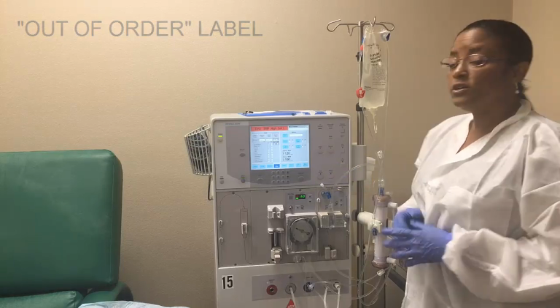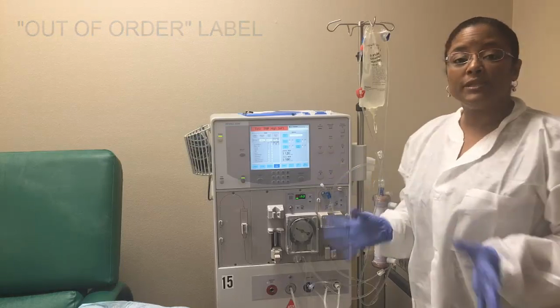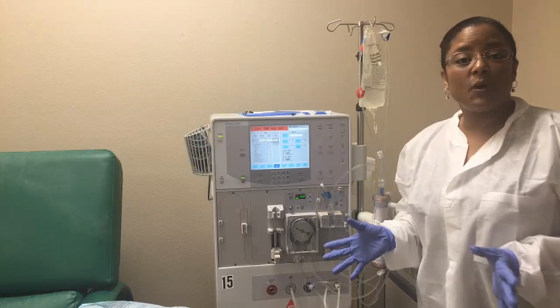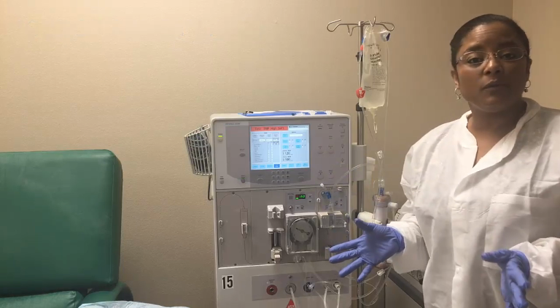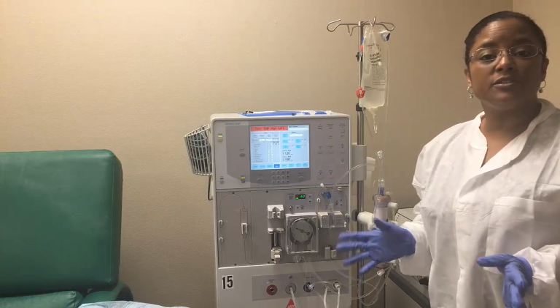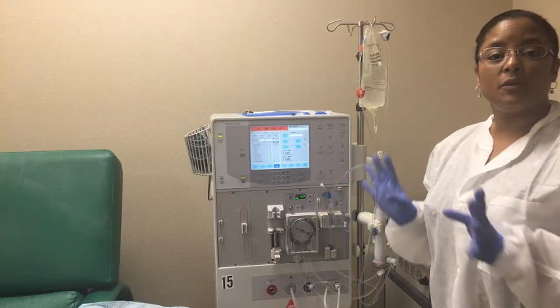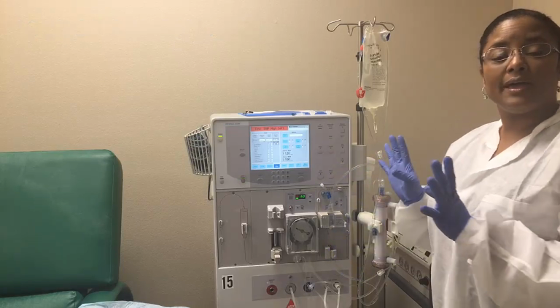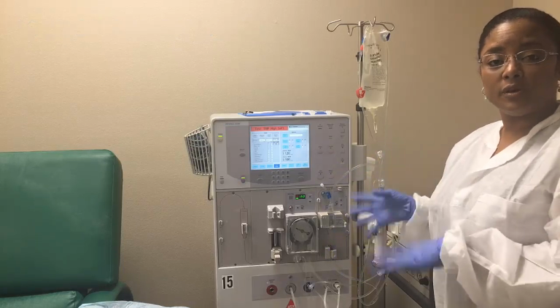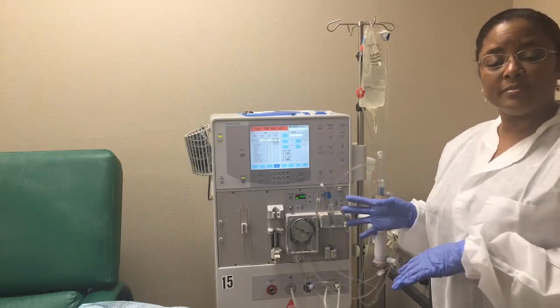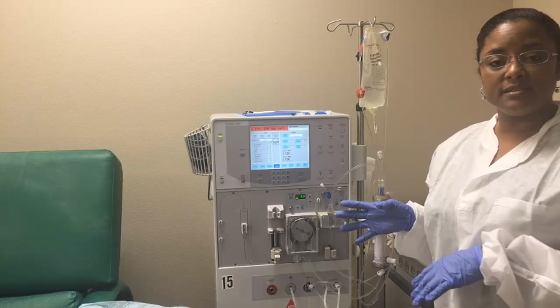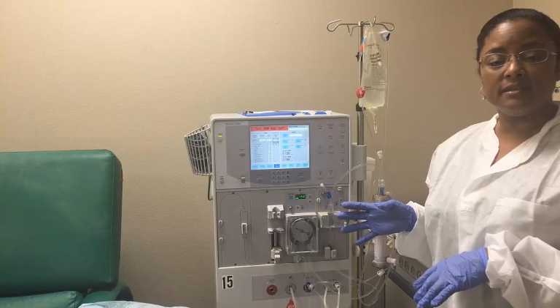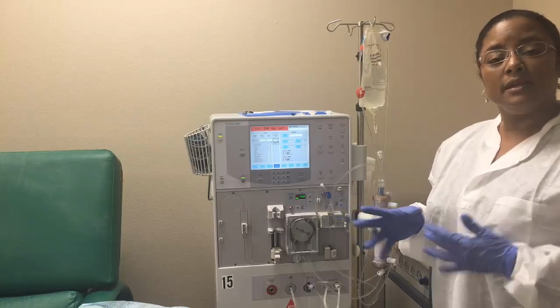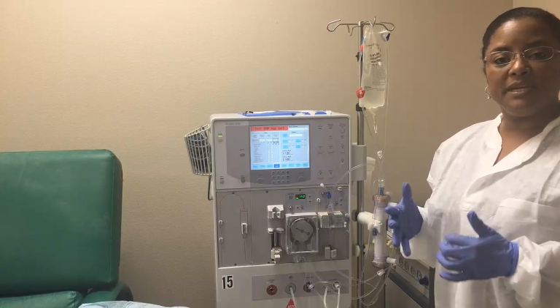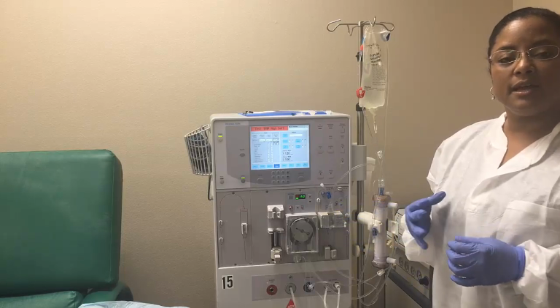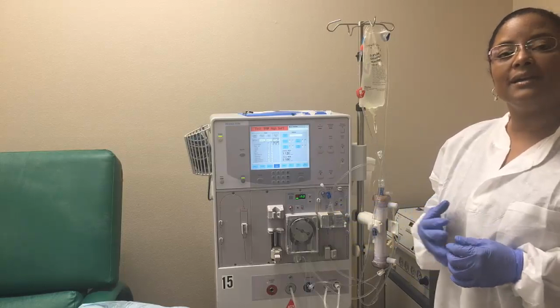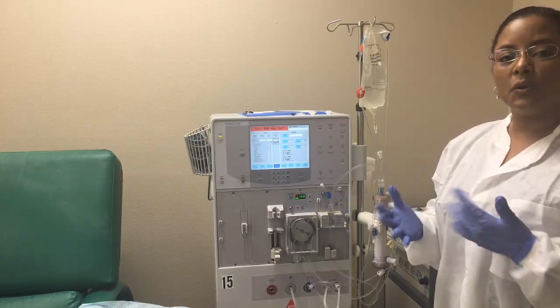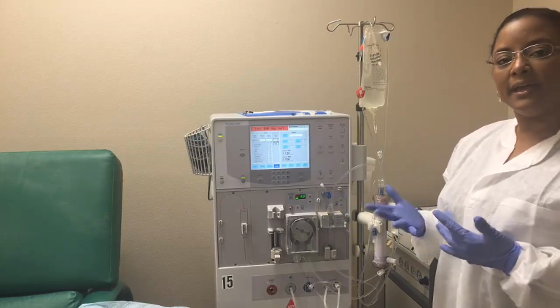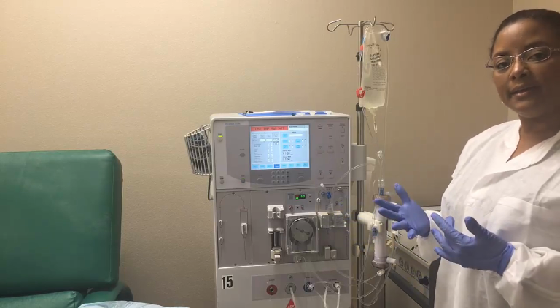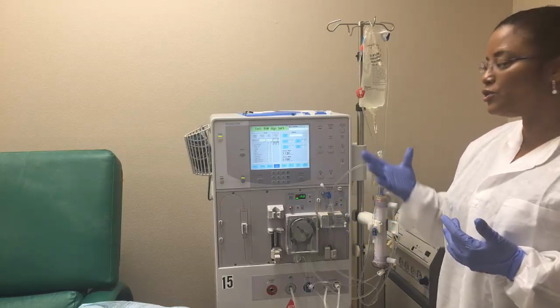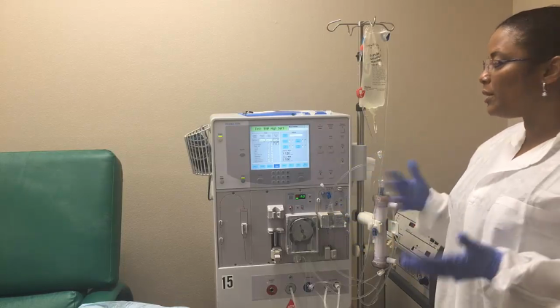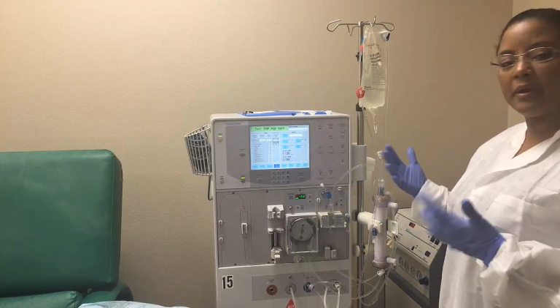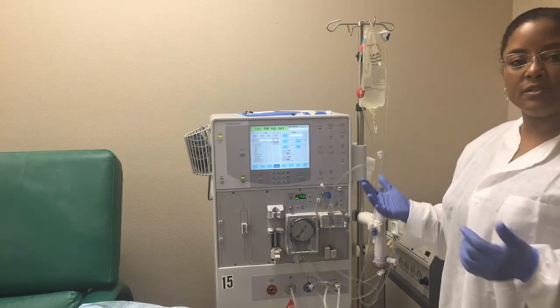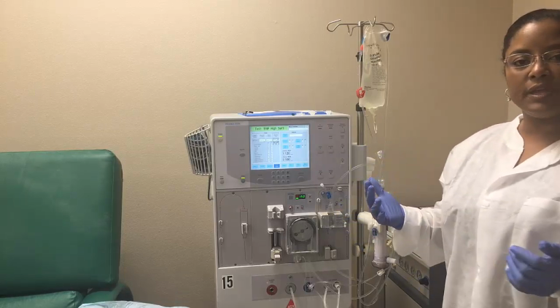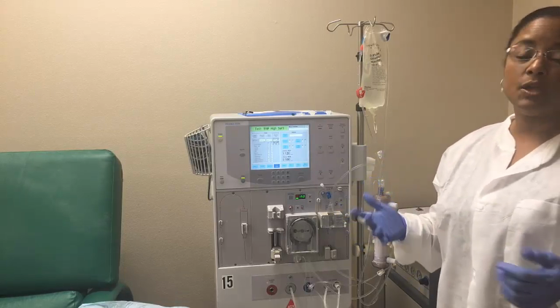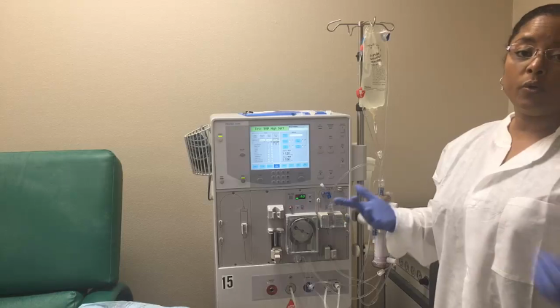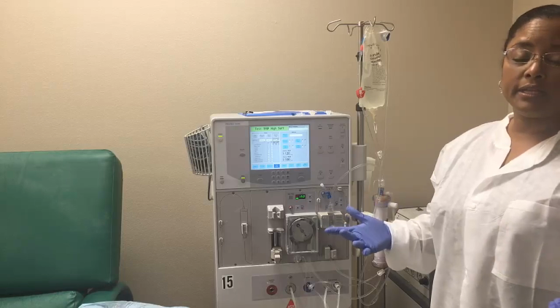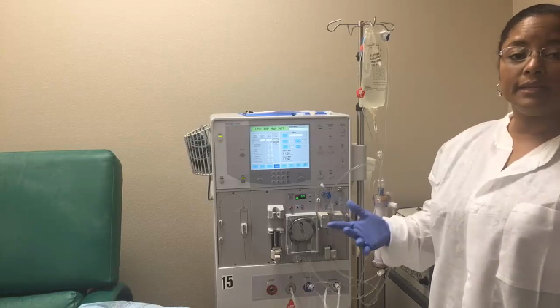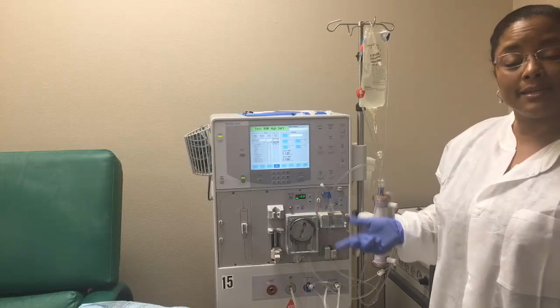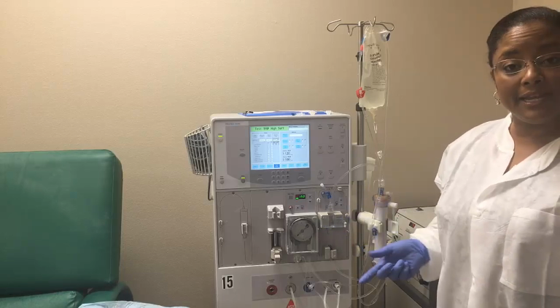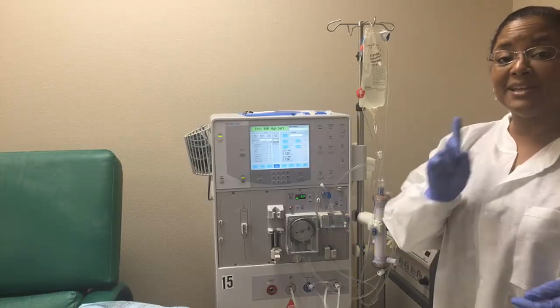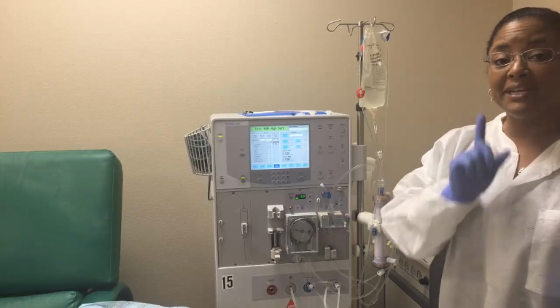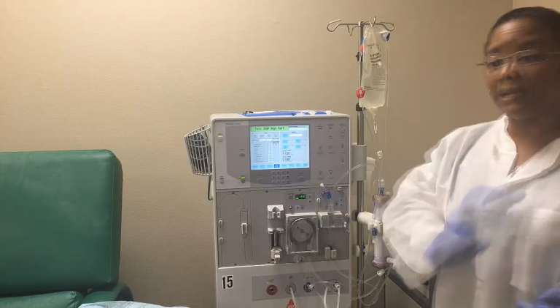So let's go ahead and wait until our alarm test is done. In the meantime, I can go ahead and start preparing other things, or cleaning, like cleaning my draining bucket.